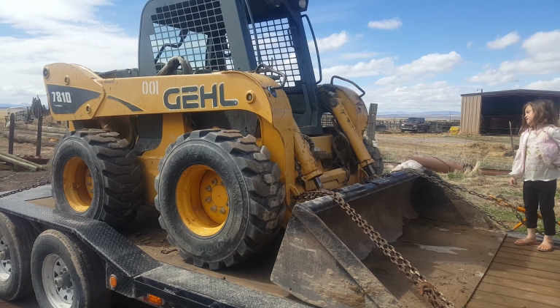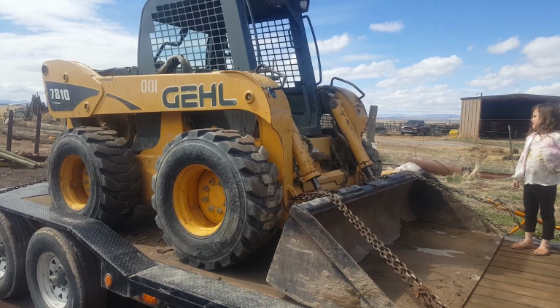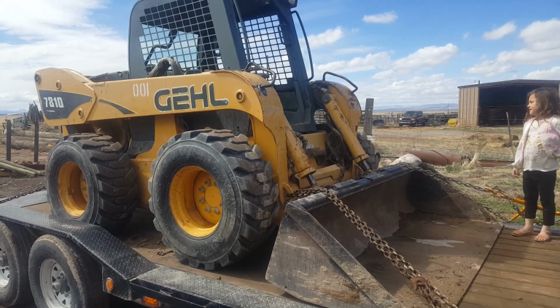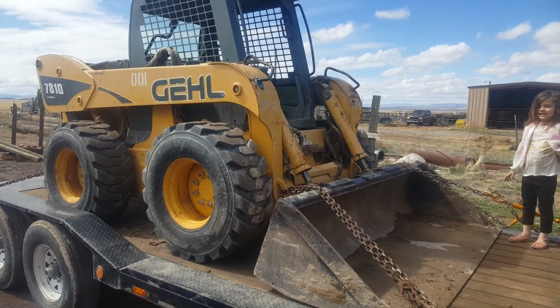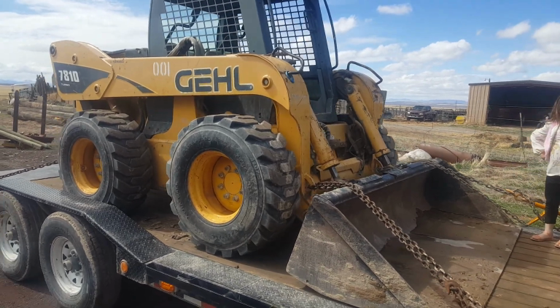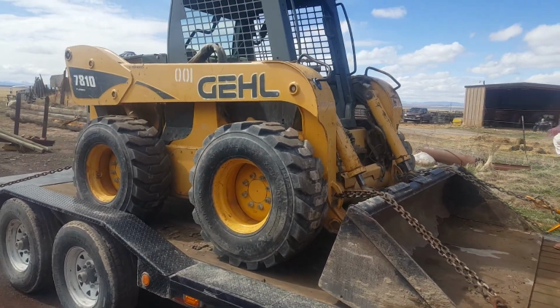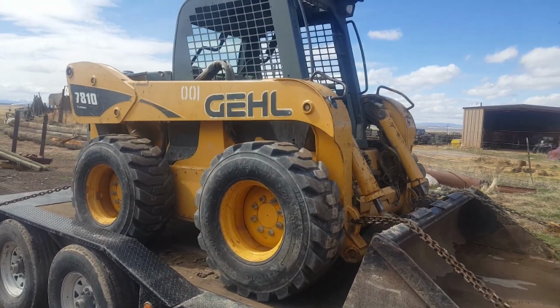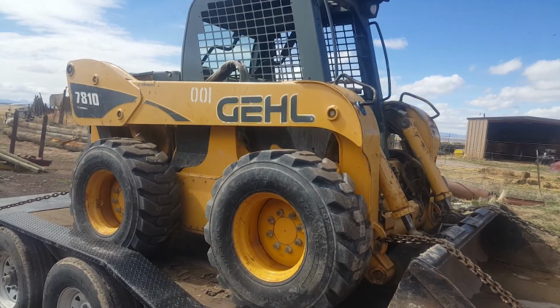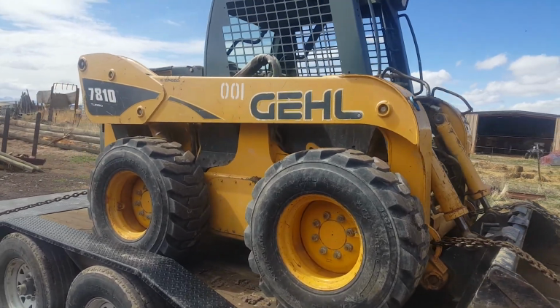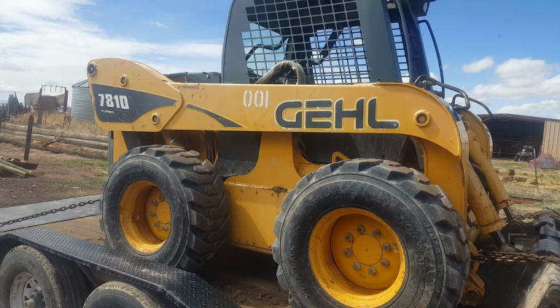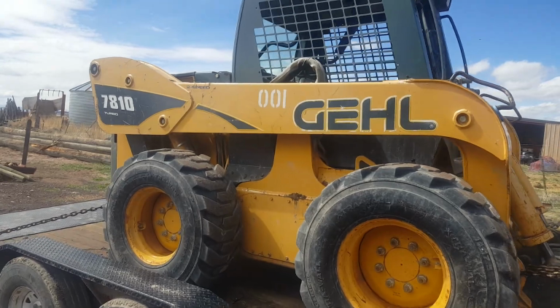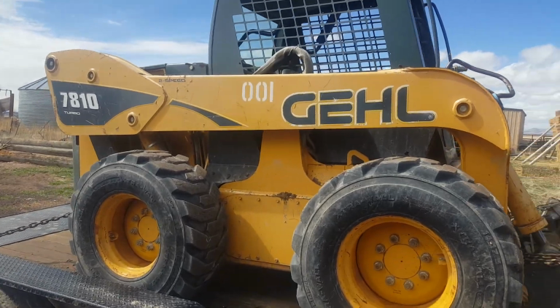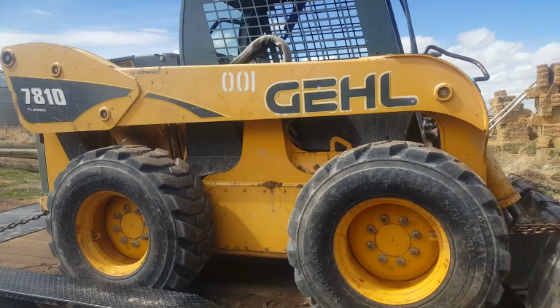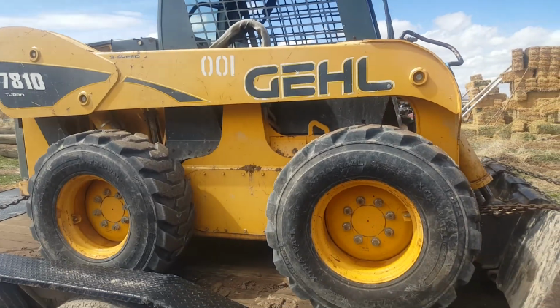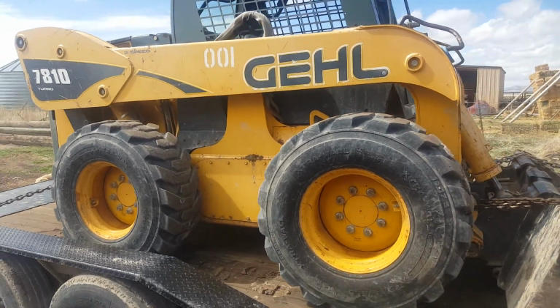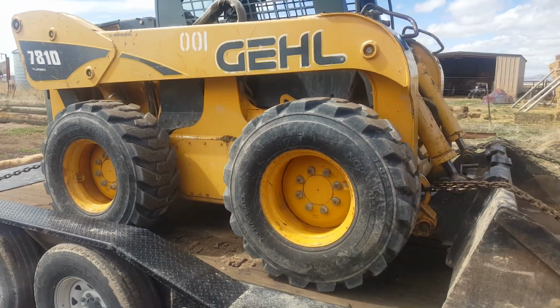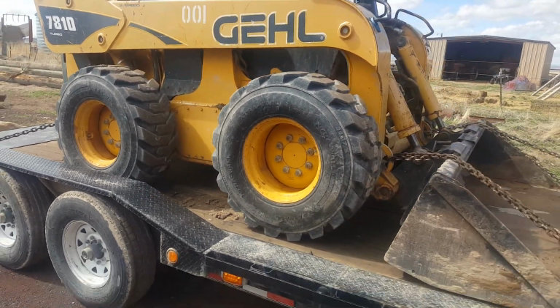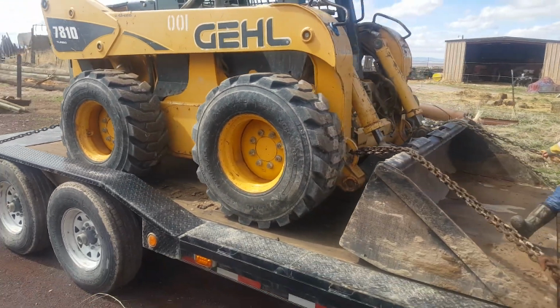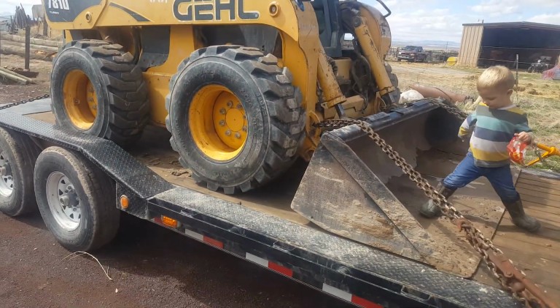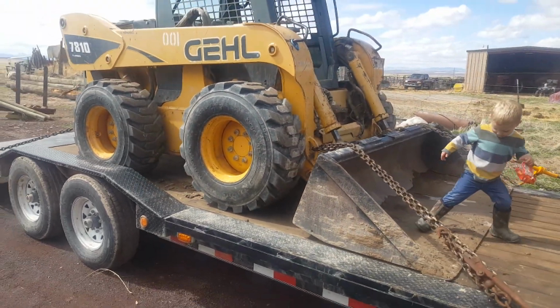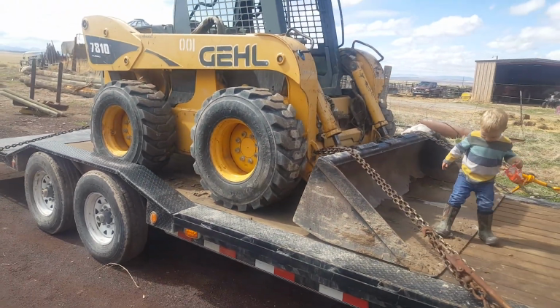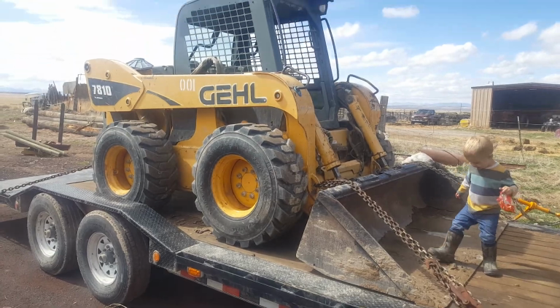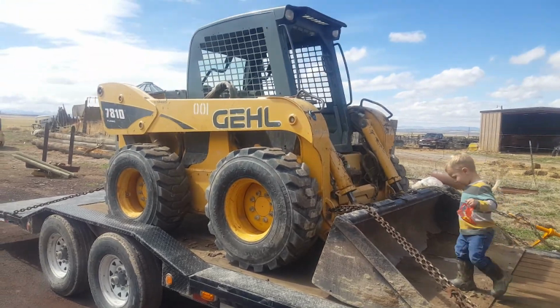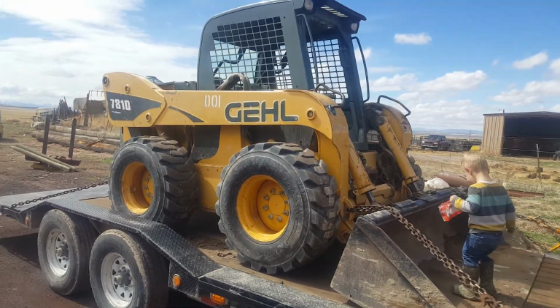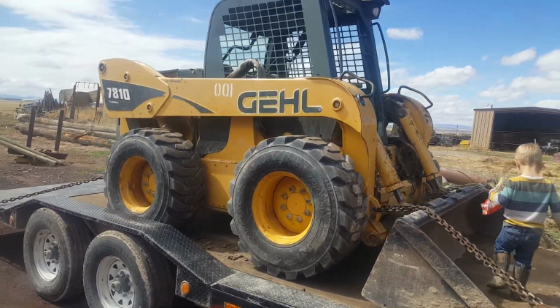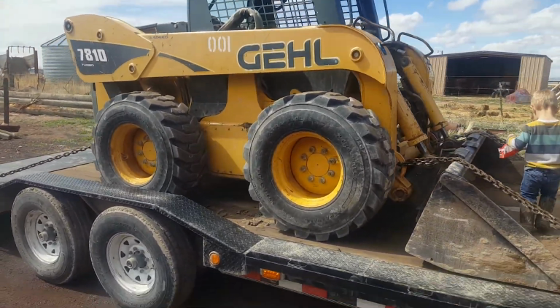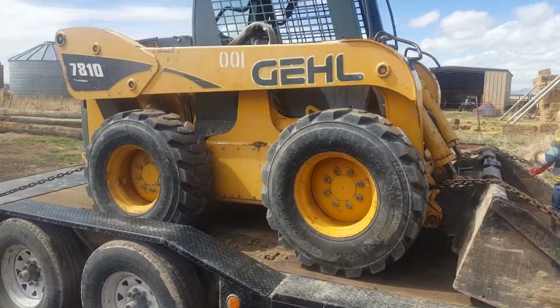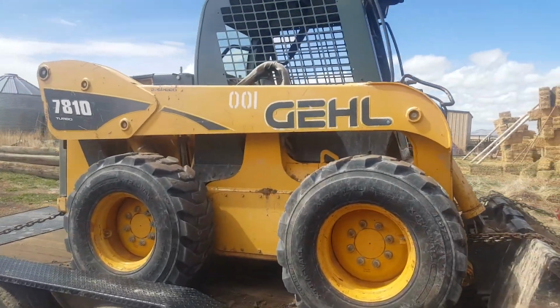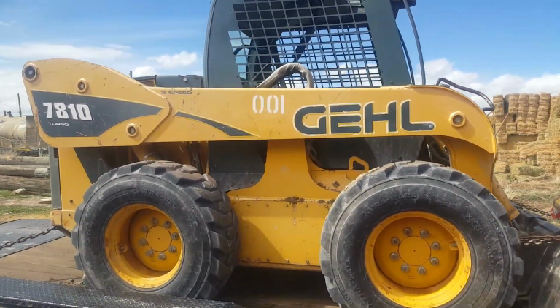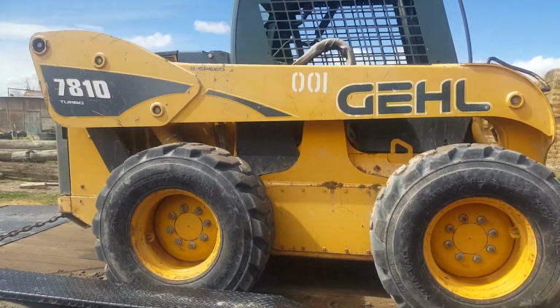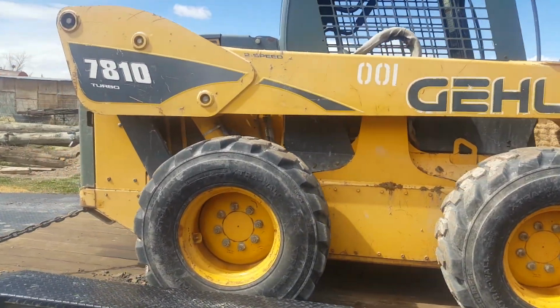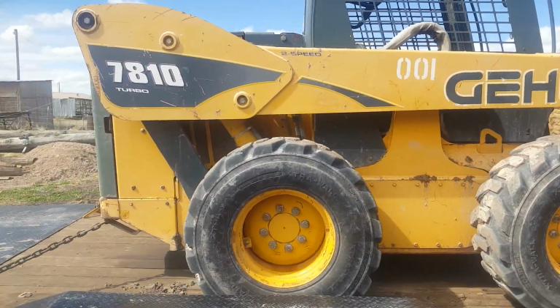Hey YouTube. Here today to talk to you about this Gehl 7810. I love this machine. It's huge, it's very big. It will get the job done. It's for serious stuff.